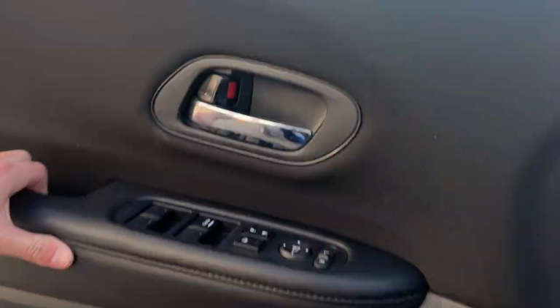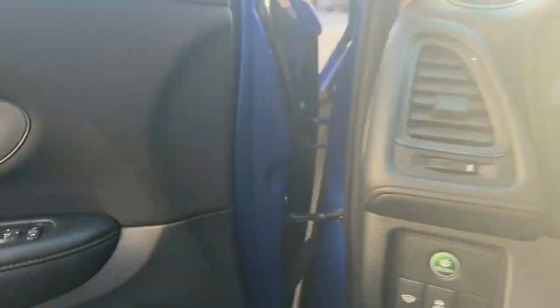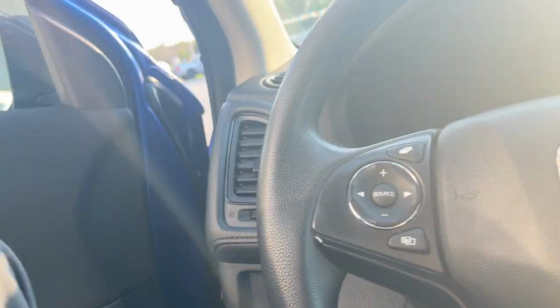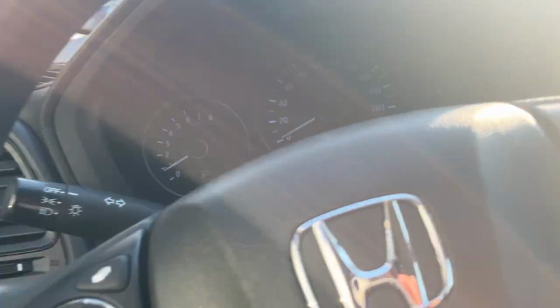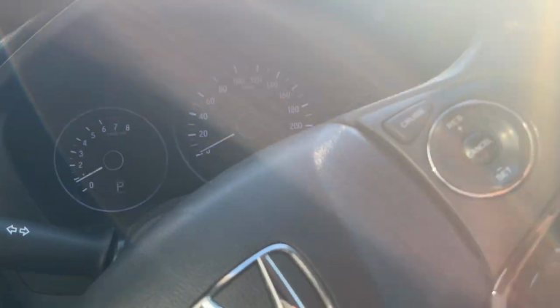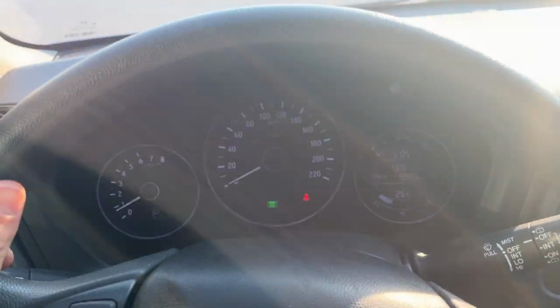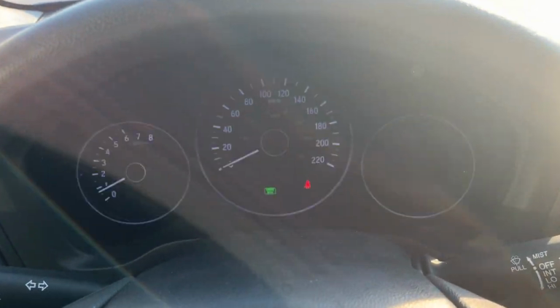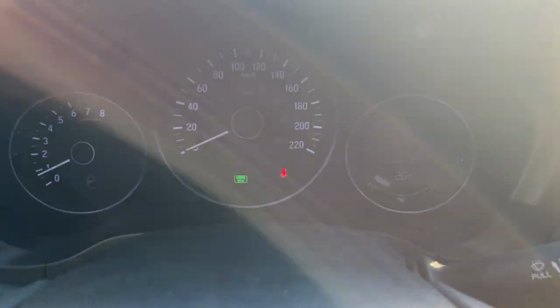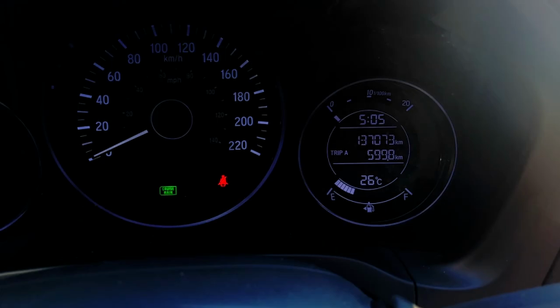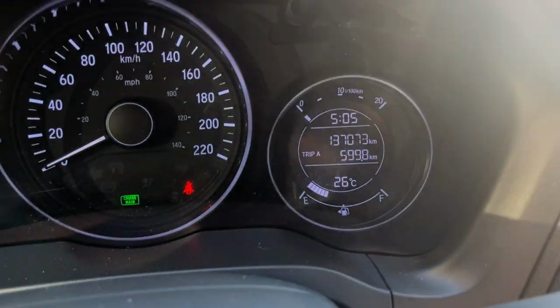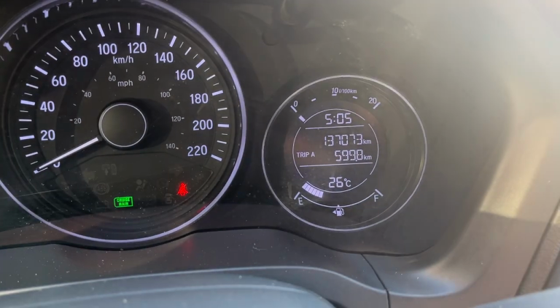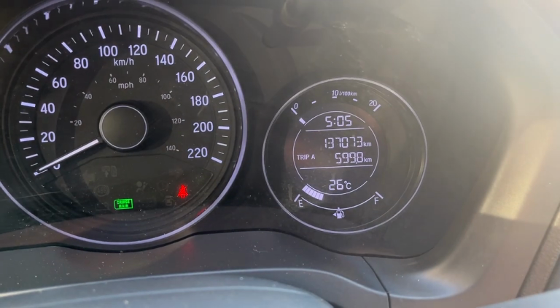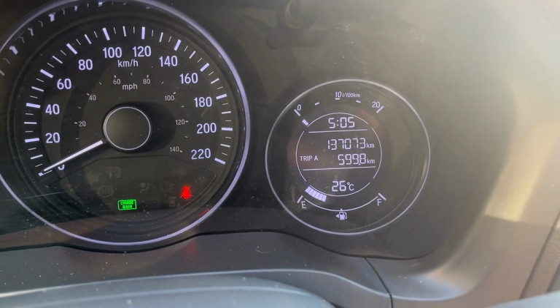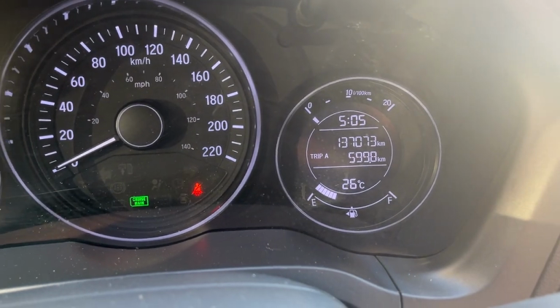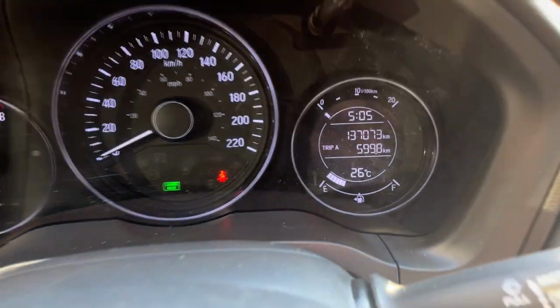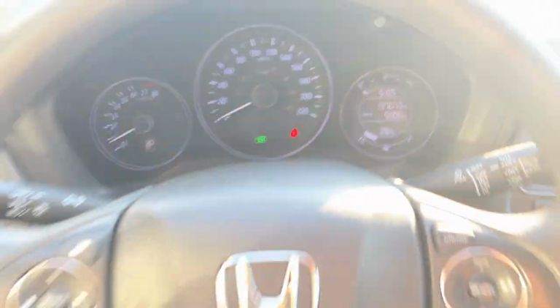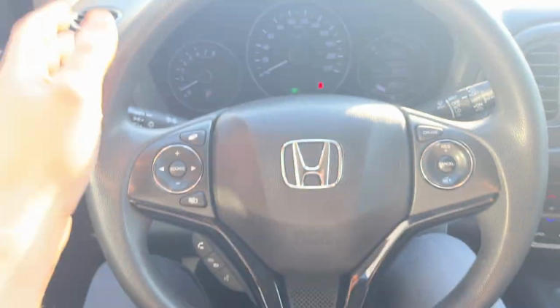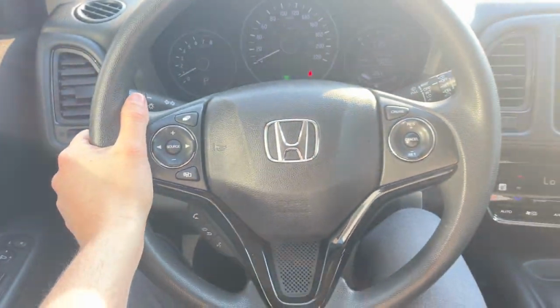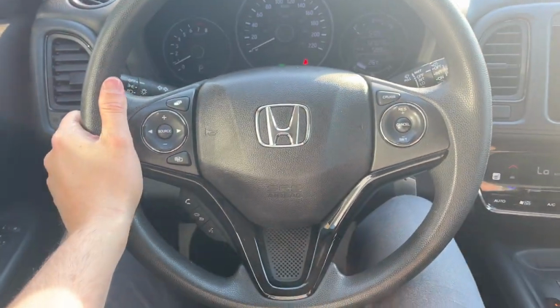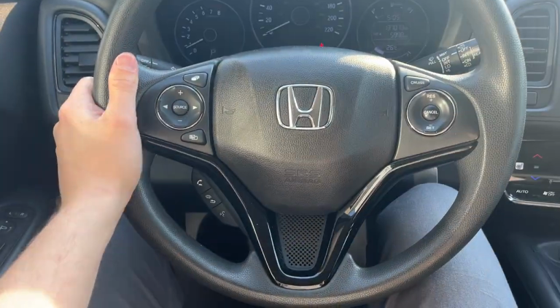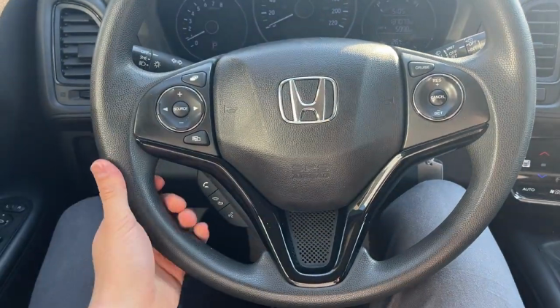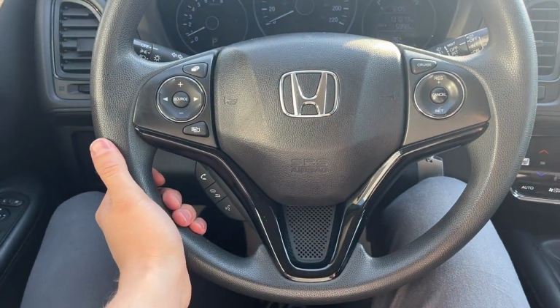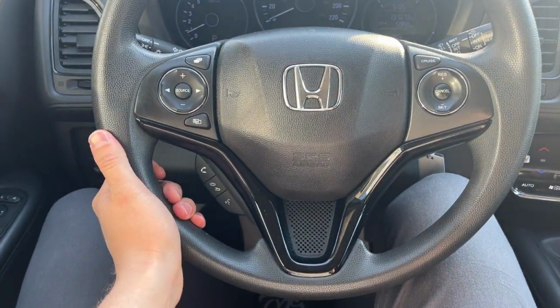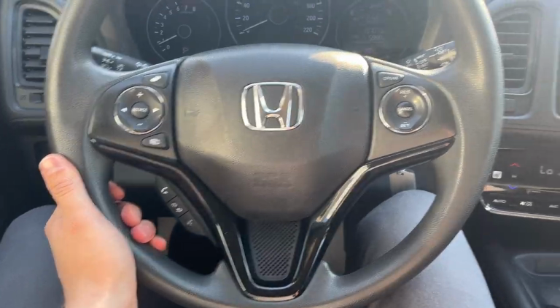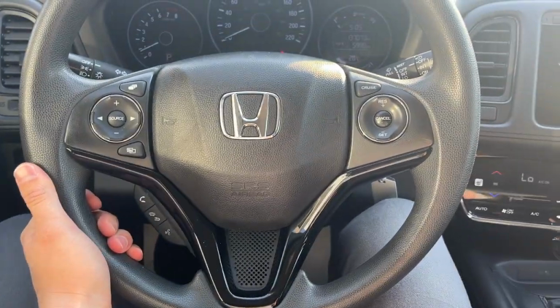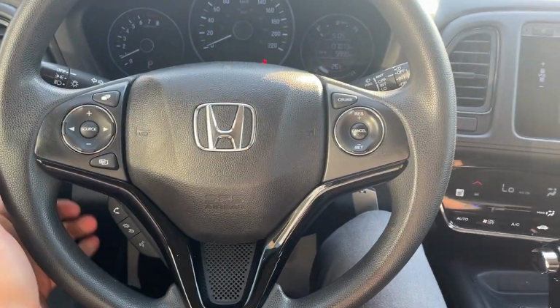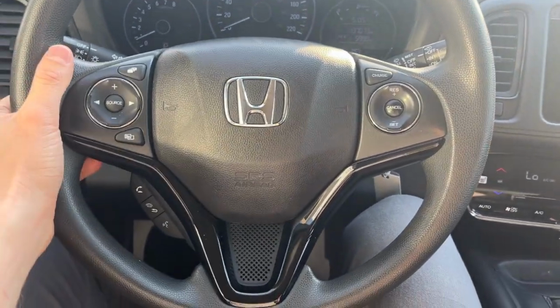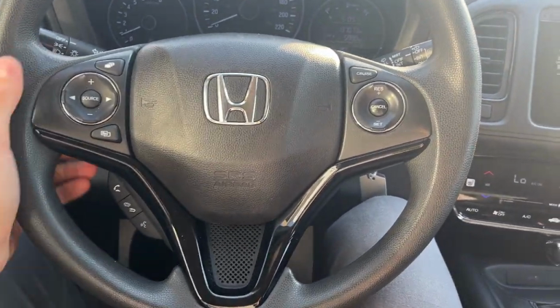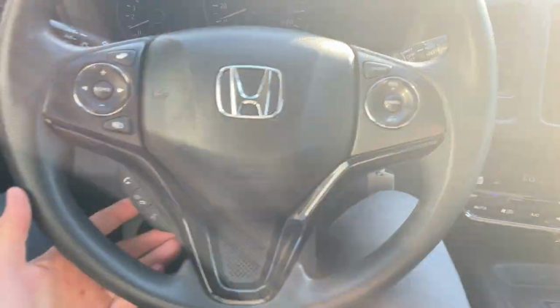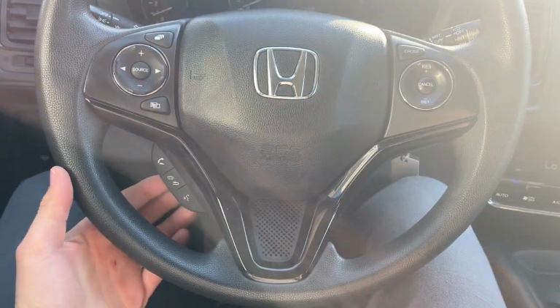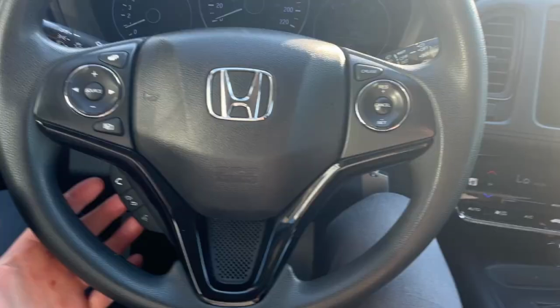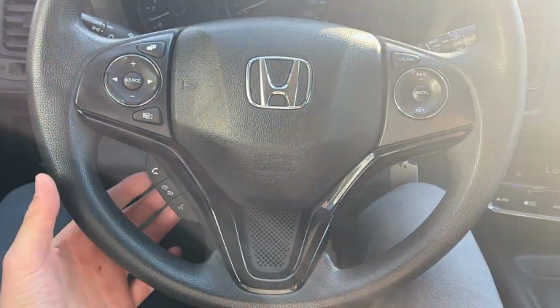Stepping into the vehicle, you have your speedometer showing only 137,000 kilometers on this Honda — so just being broken in. These Honda engines are very reliable and can go for a long distance. You do have Bluetooth here as well.